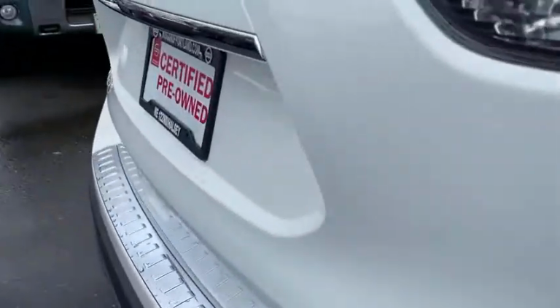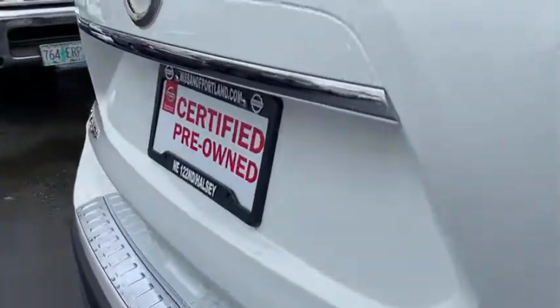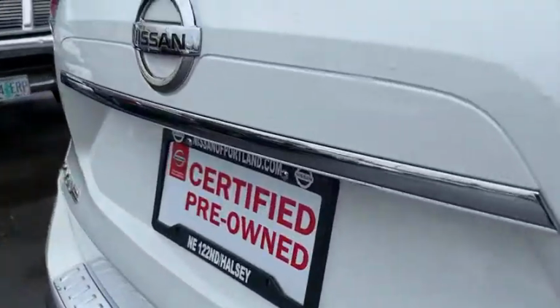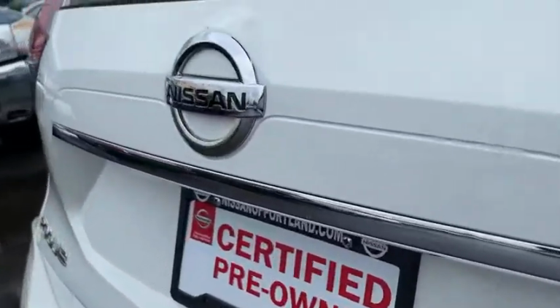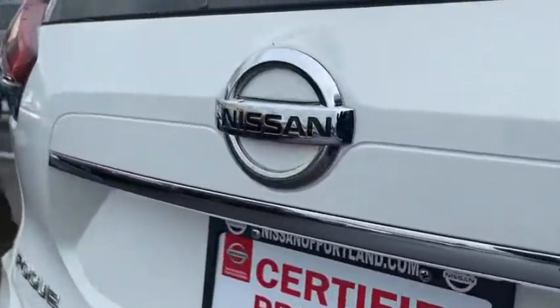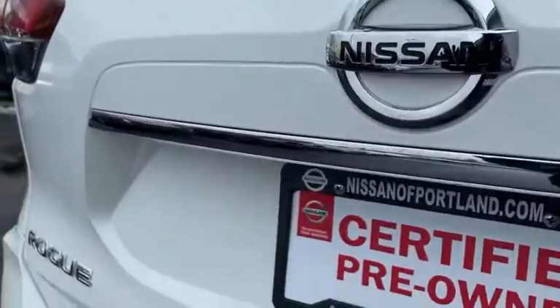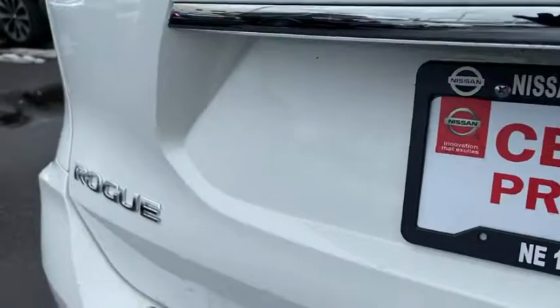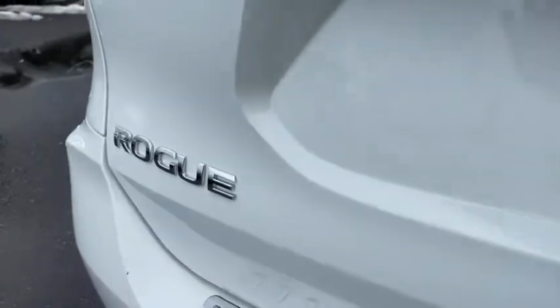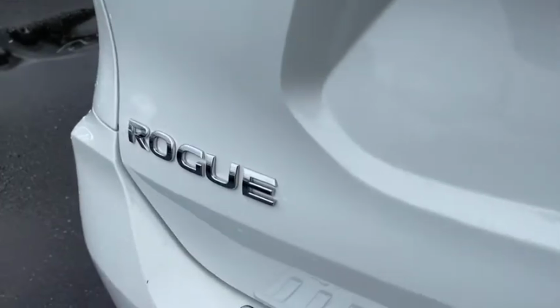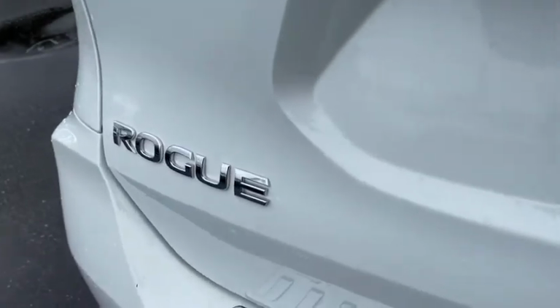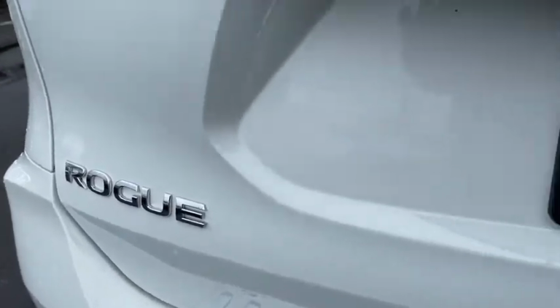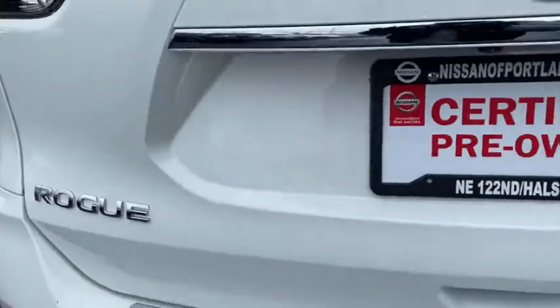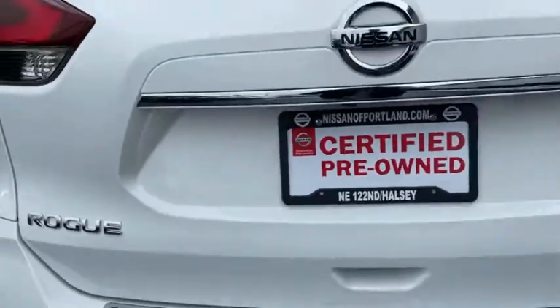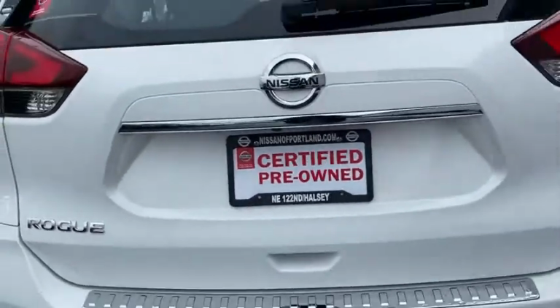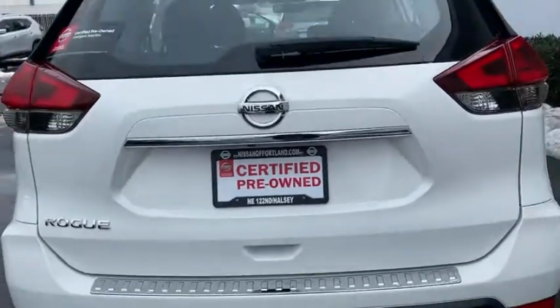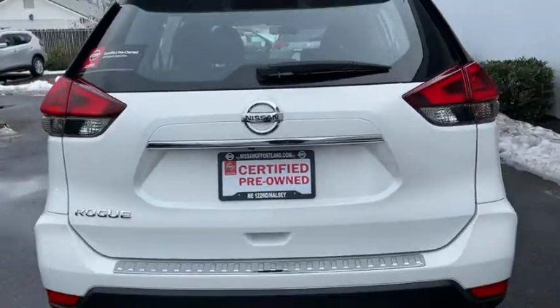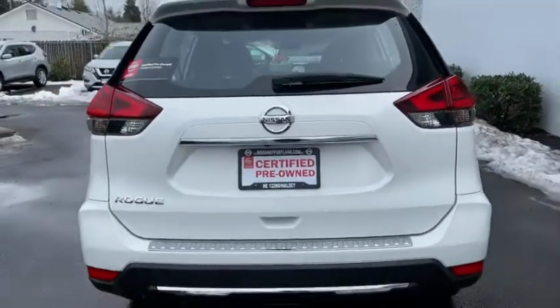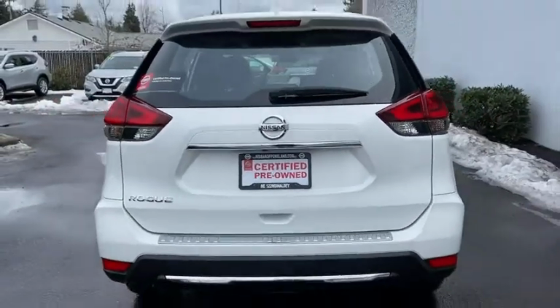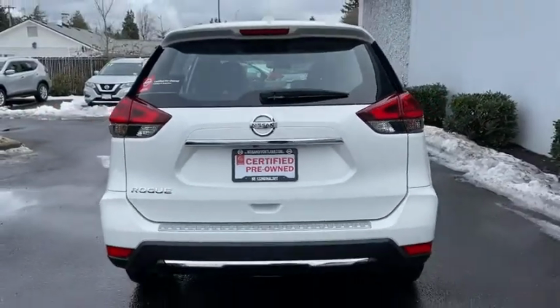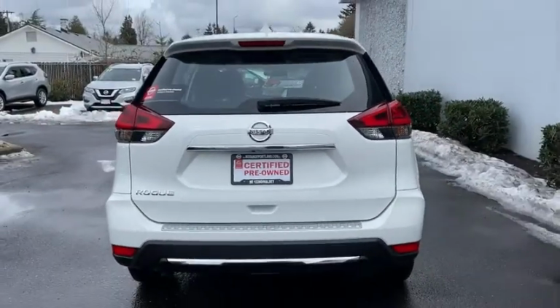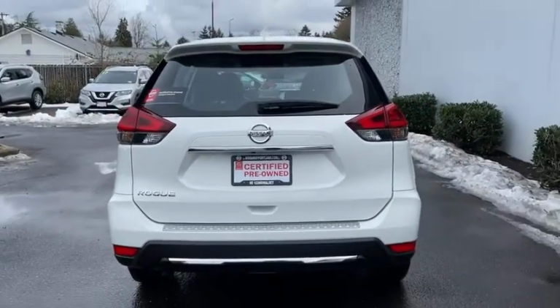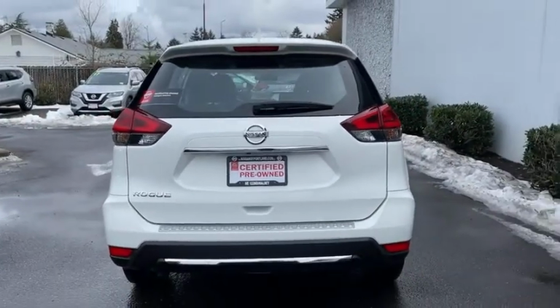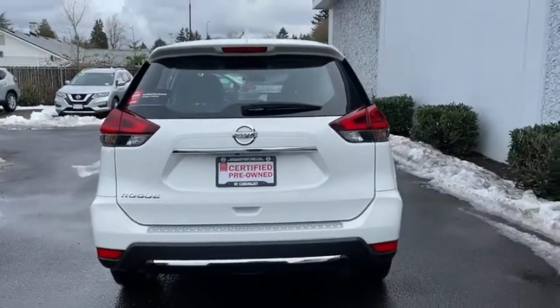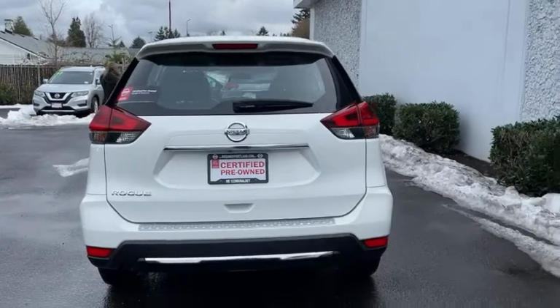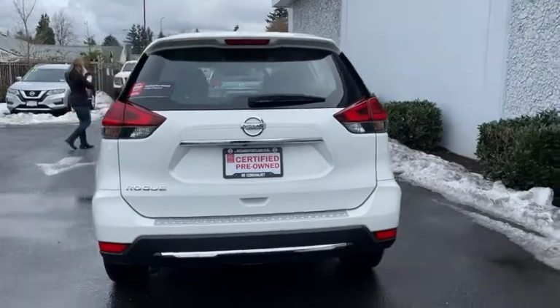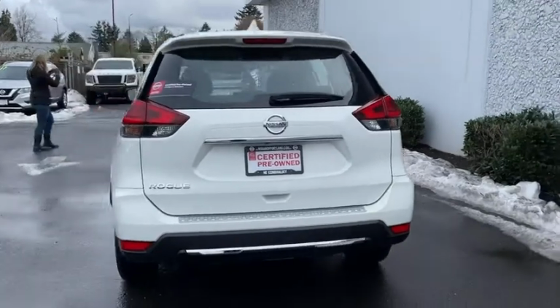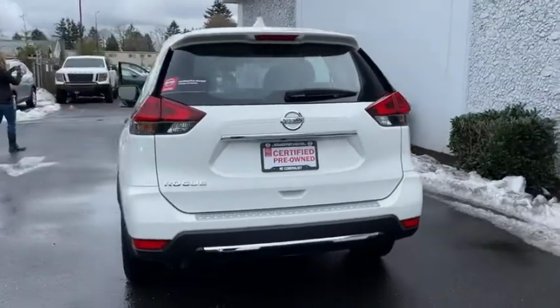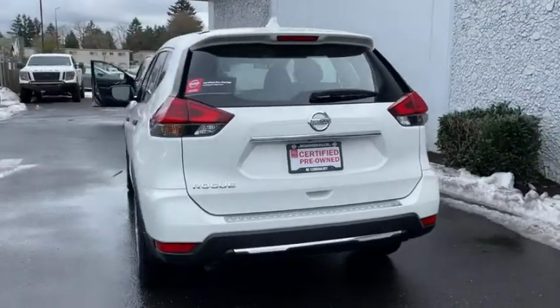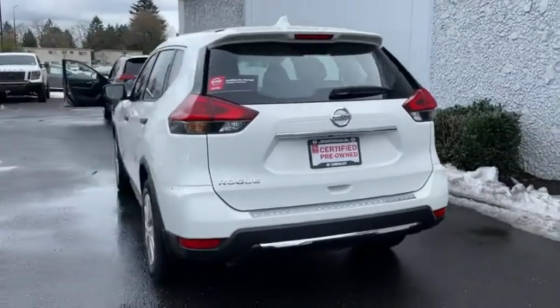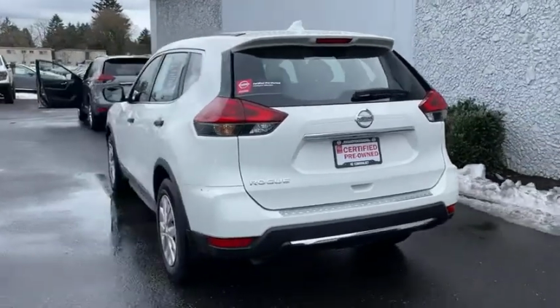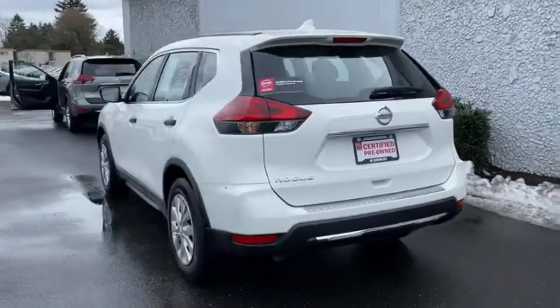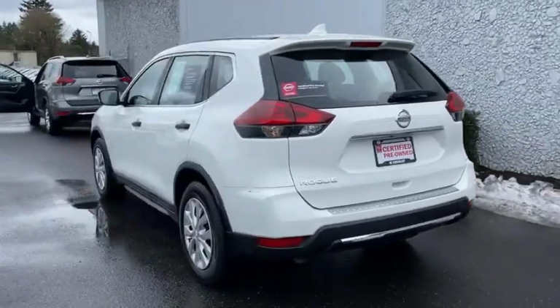Traction control, stability control, keyless entry, anti-lock braking system, four-wheel drive, Bluetooth, Bluetooth wireless data, hands-free phone, power steering.